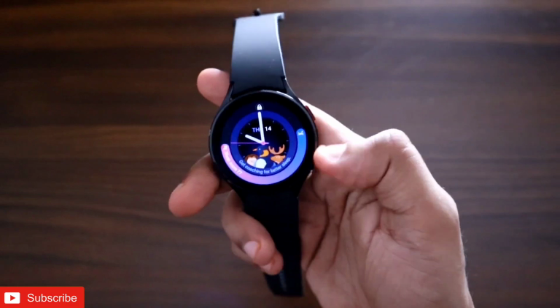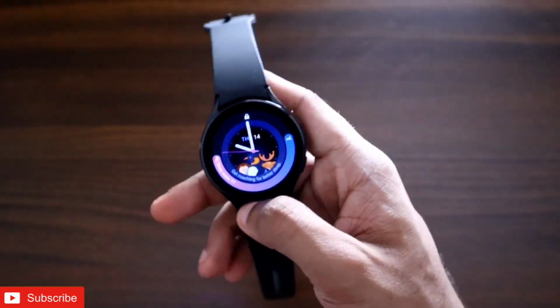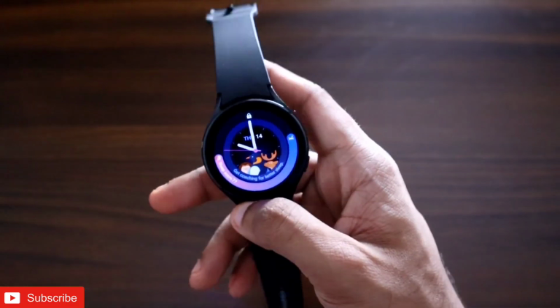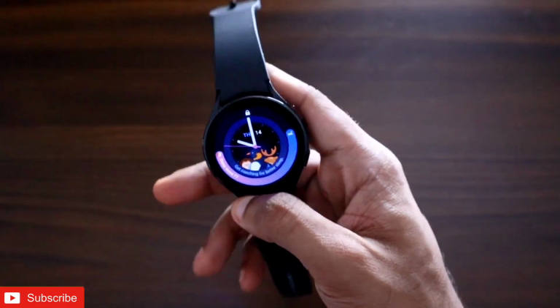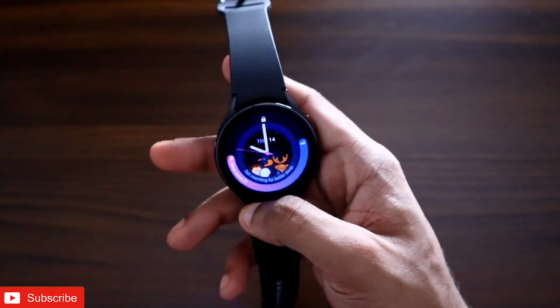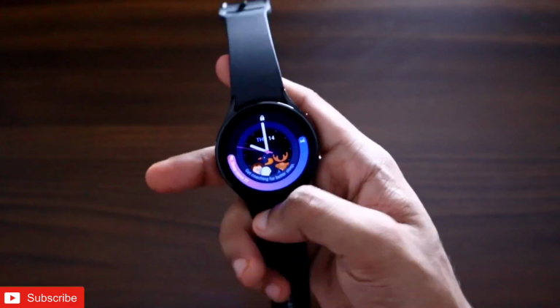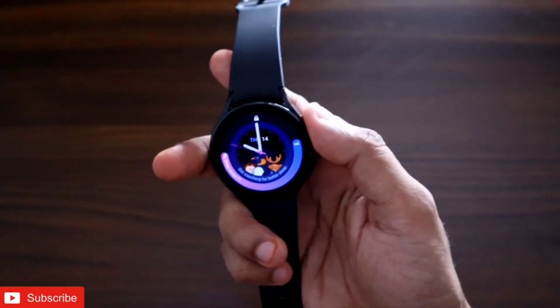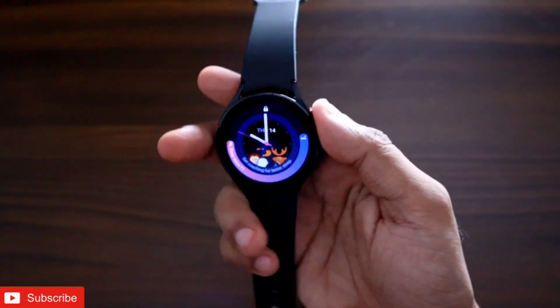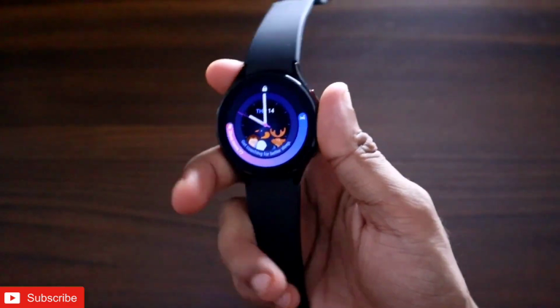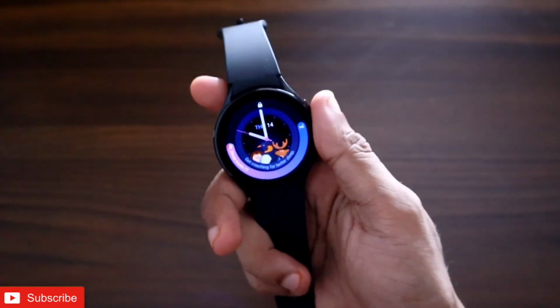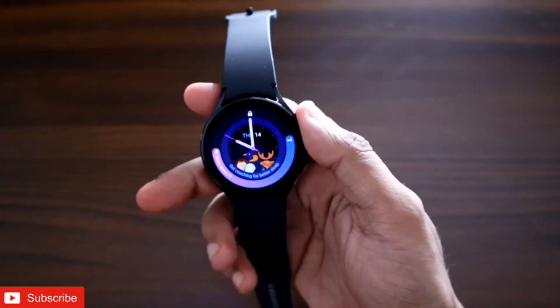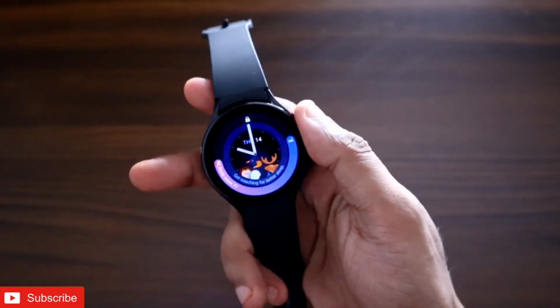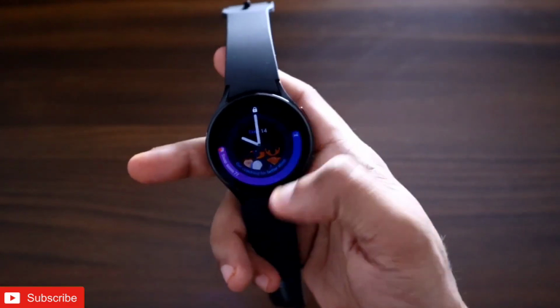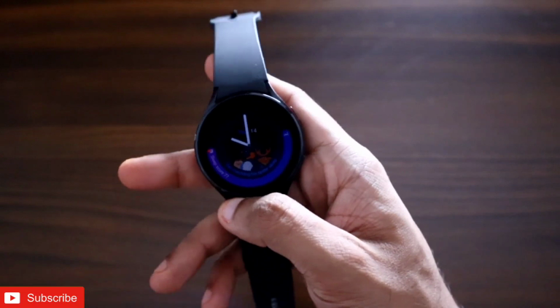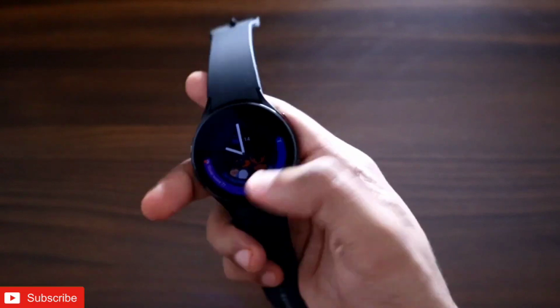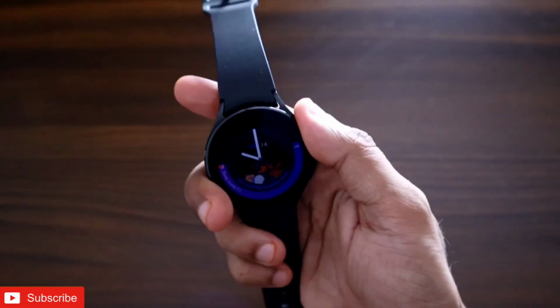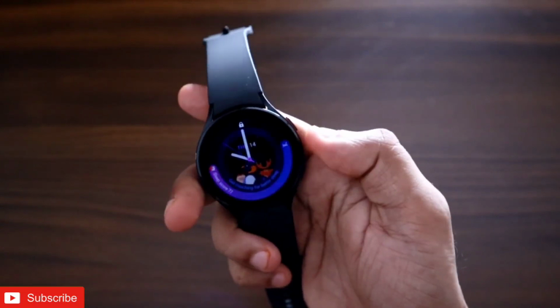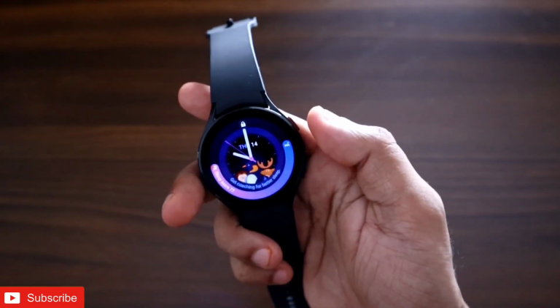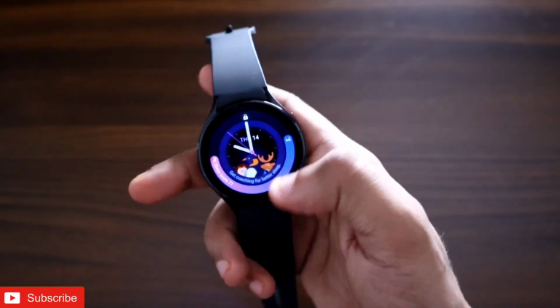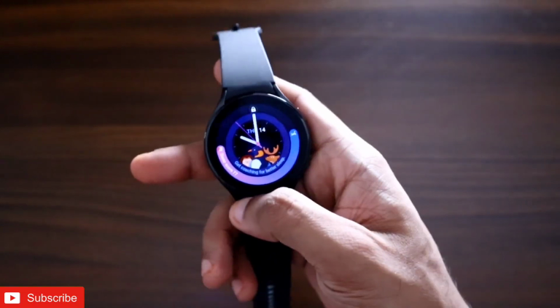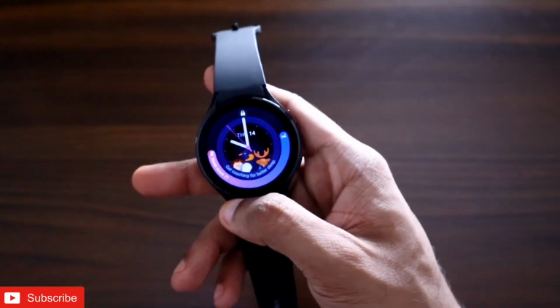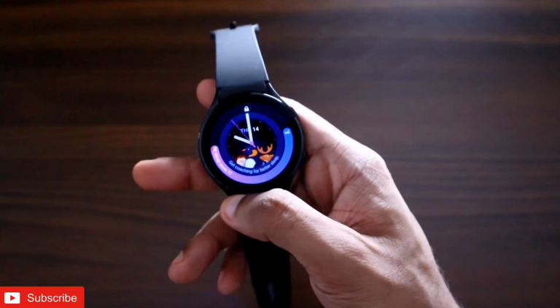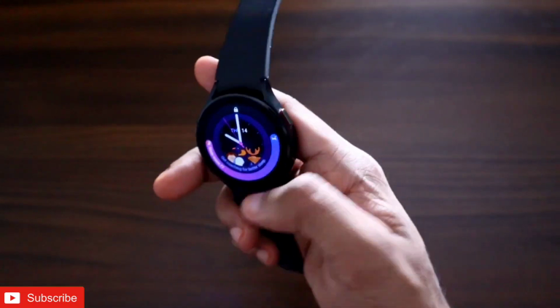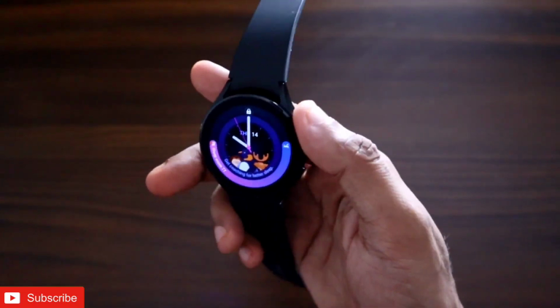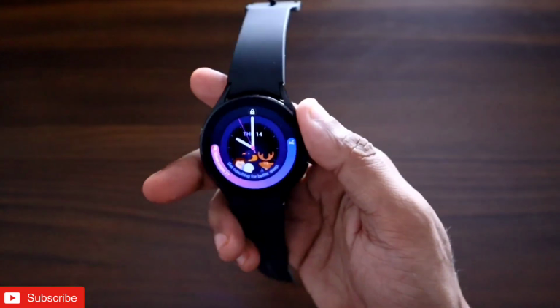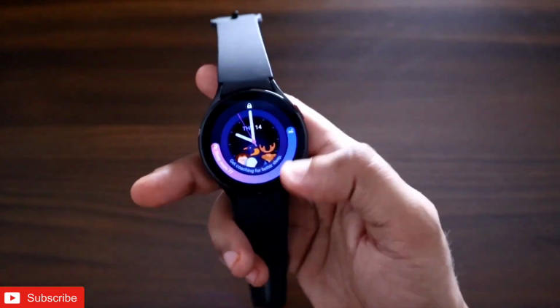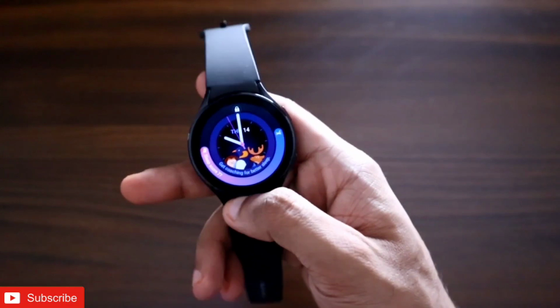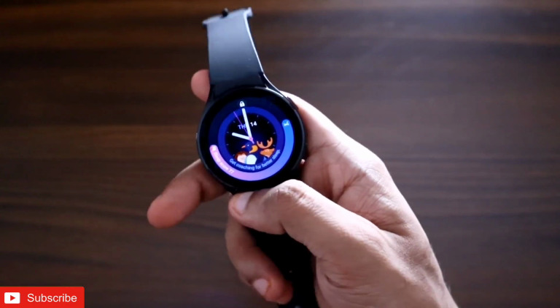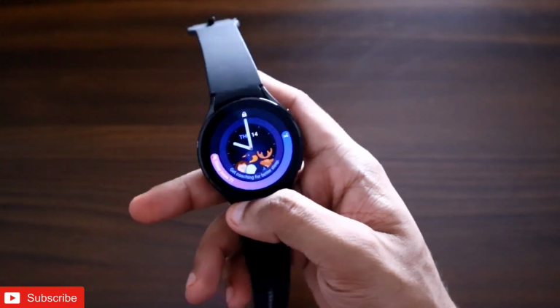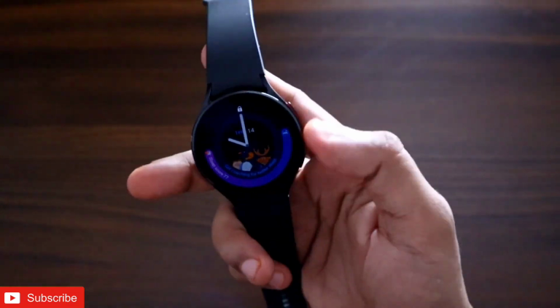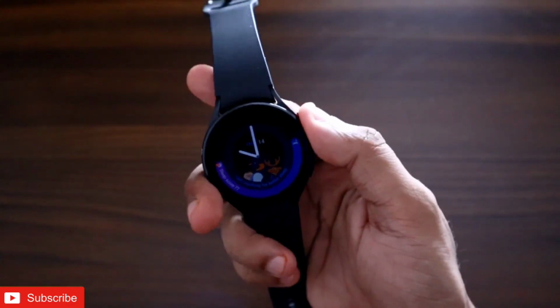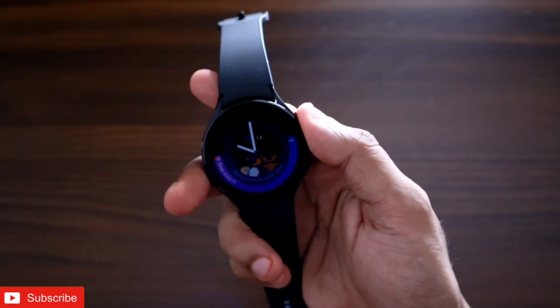Hey guys, back with another video from the AddictorBlogging channel. Recently the Samsung Galaxy Watch 4 has received the One UI 5 update, and after the update Samsung Pay has been added to this watch.